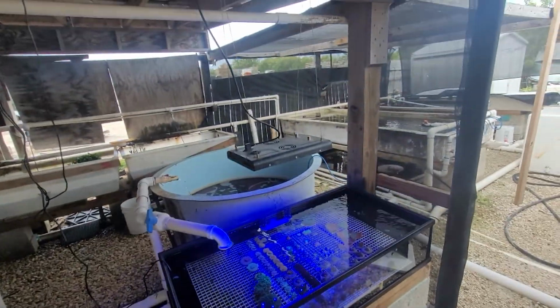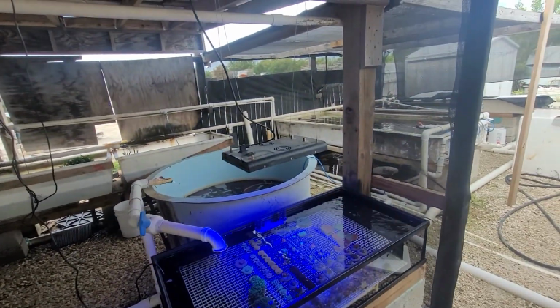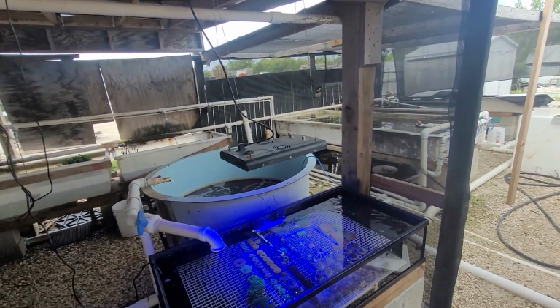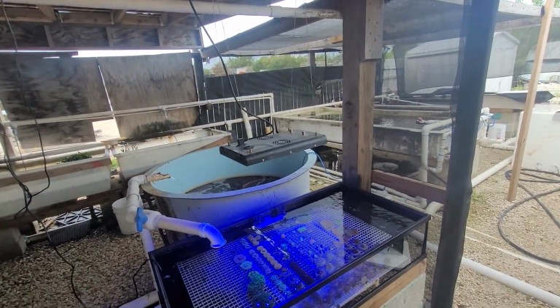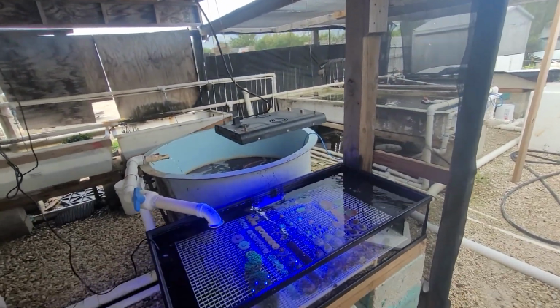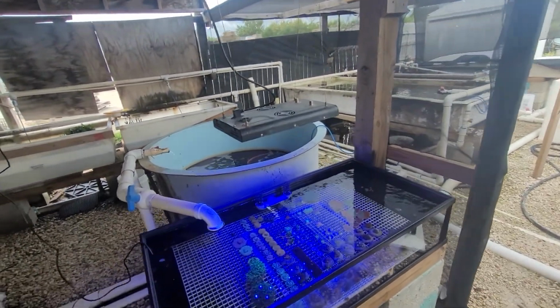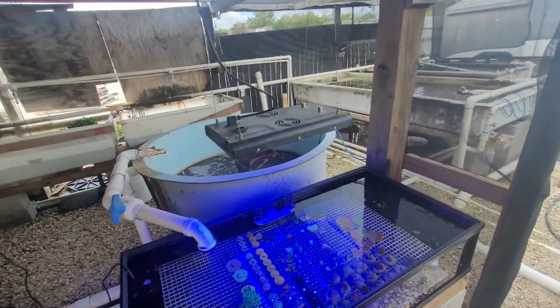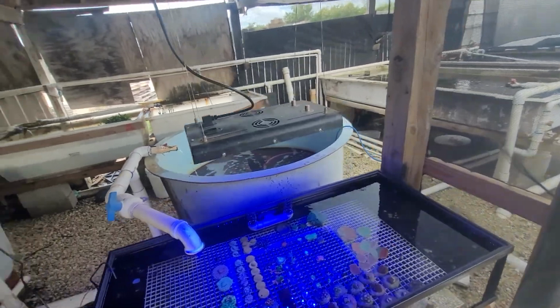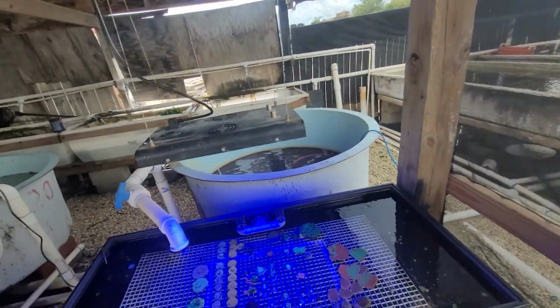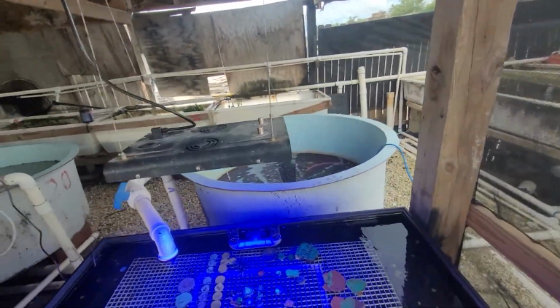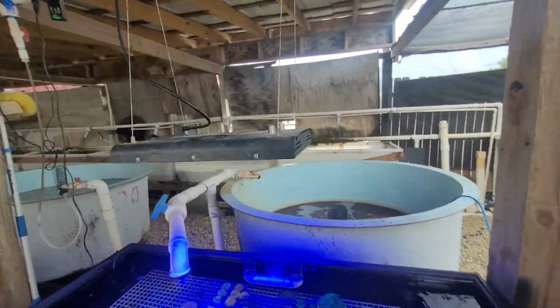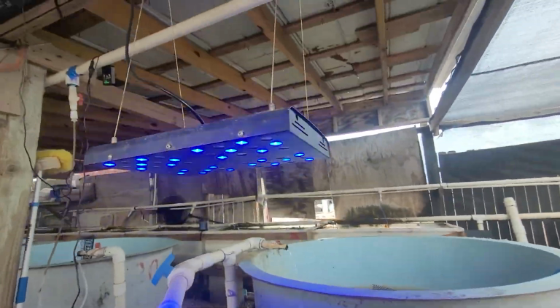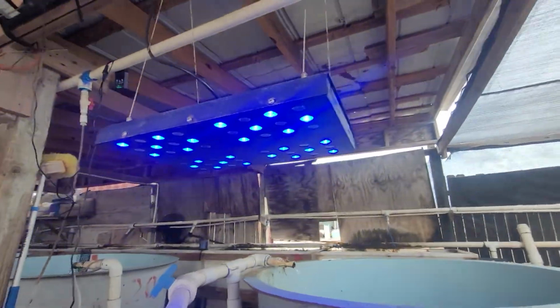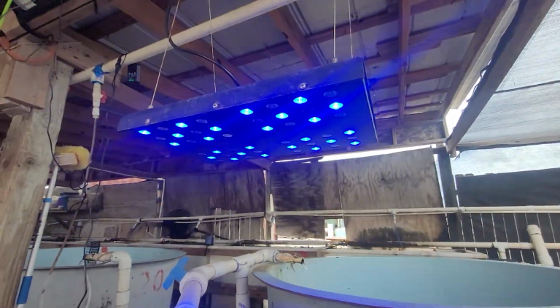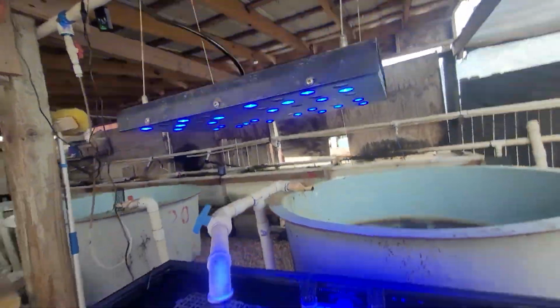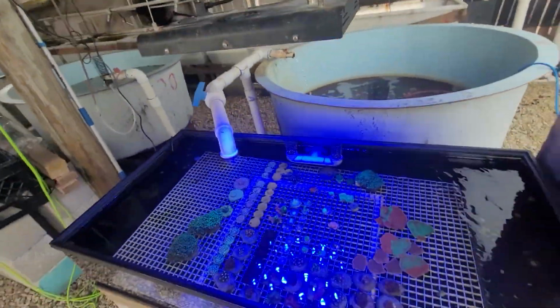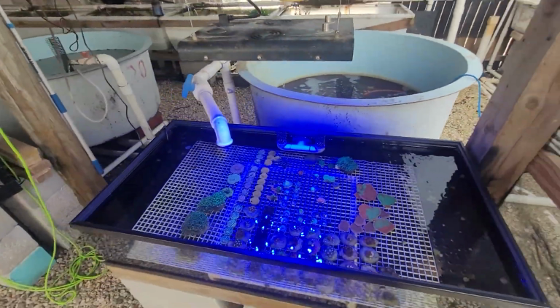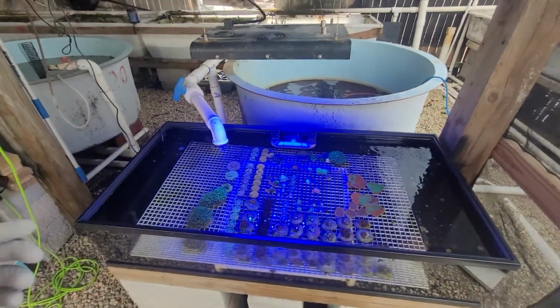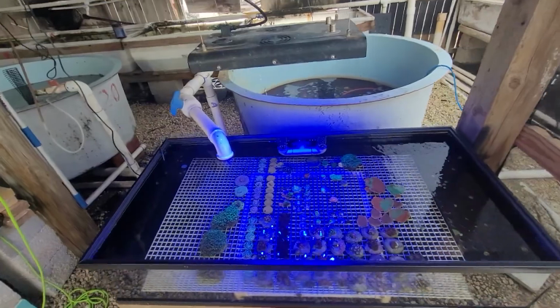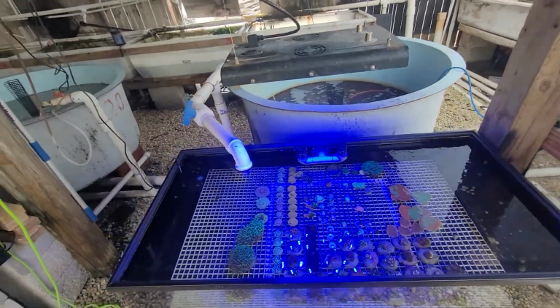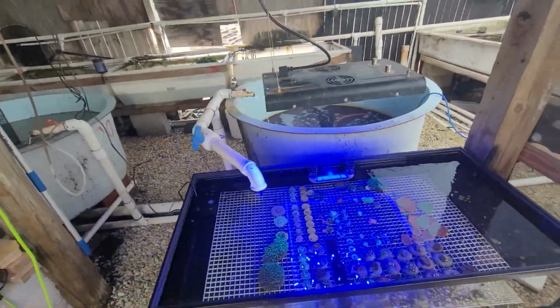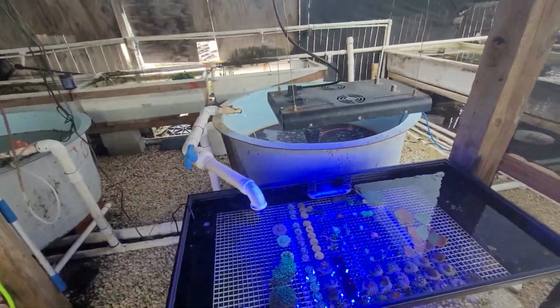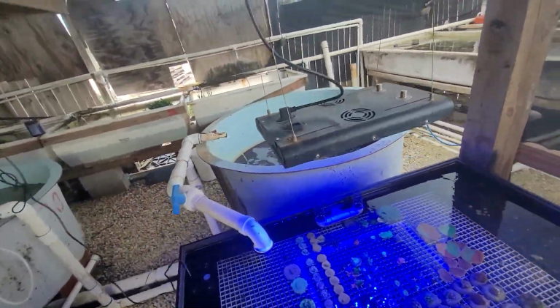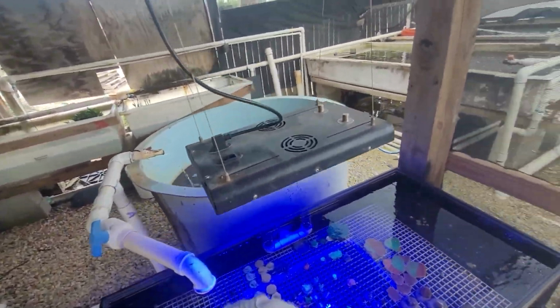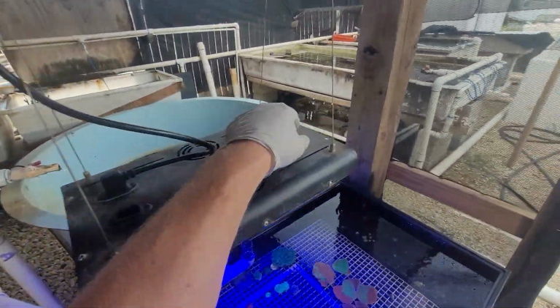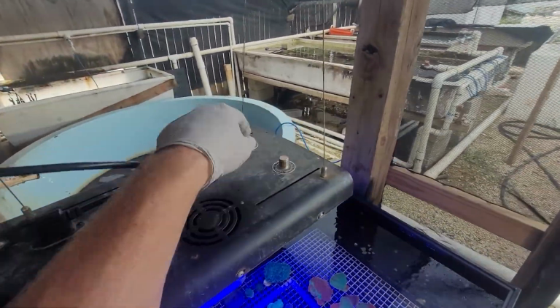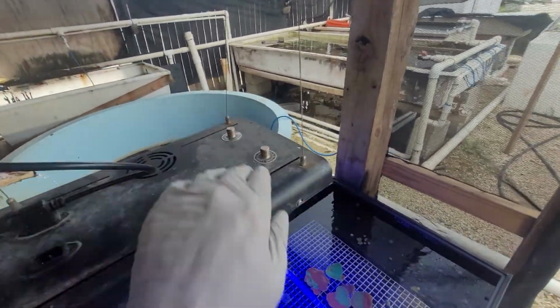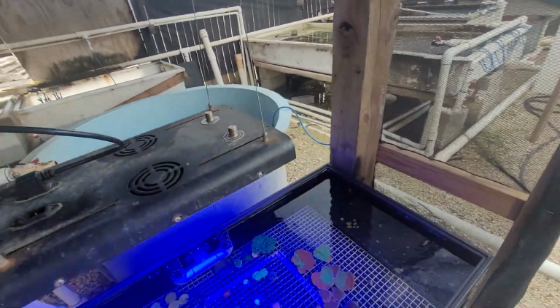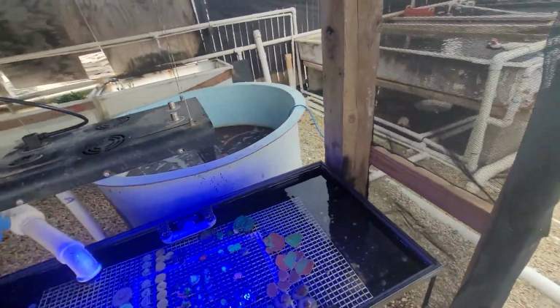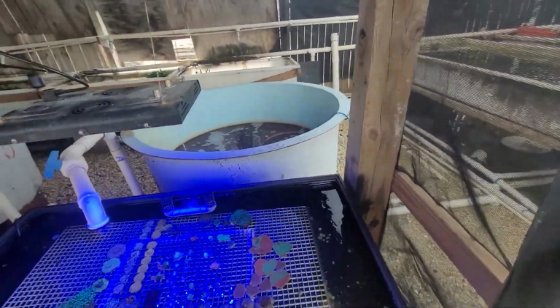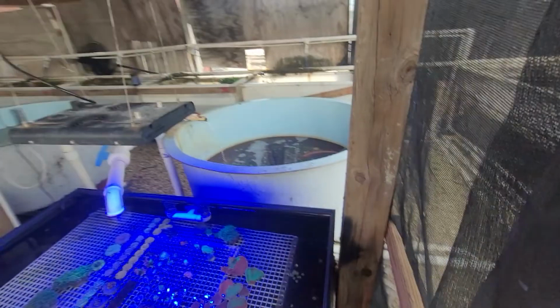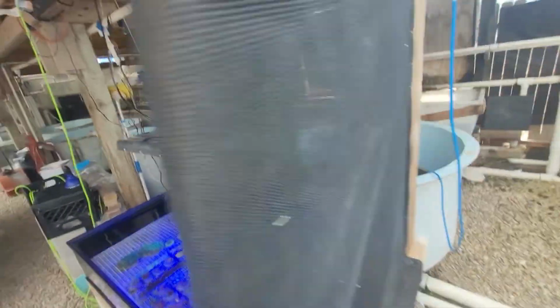Using our lights — the MLT 247s. If you guys haven't checked those out, they are basically the old Ocean Revives. We've just taken out the digital timer box and put in manual dimmers.